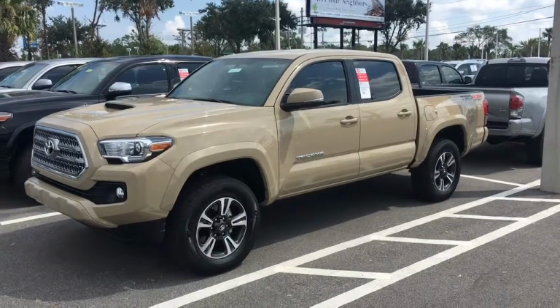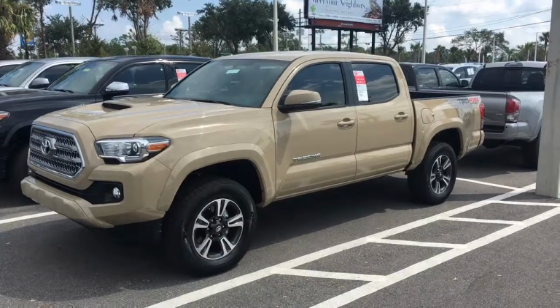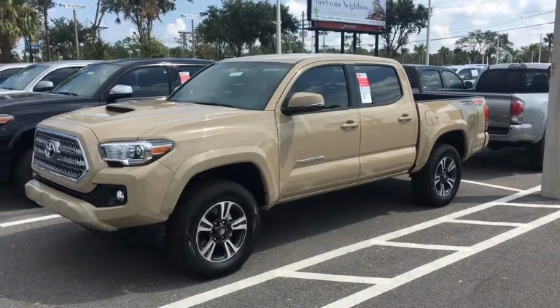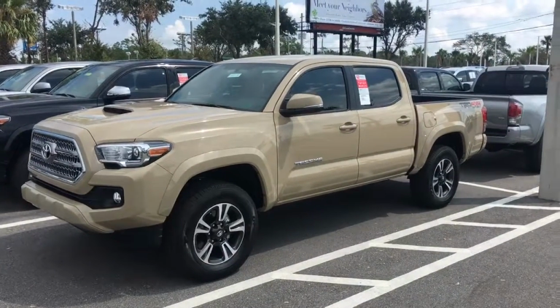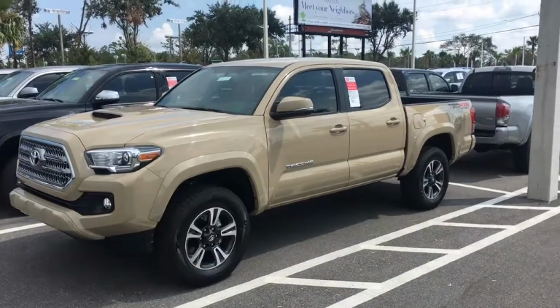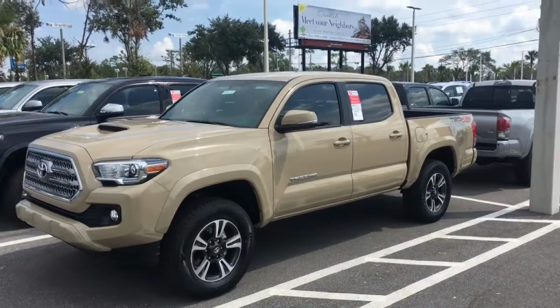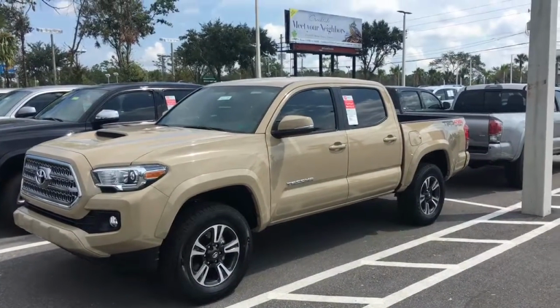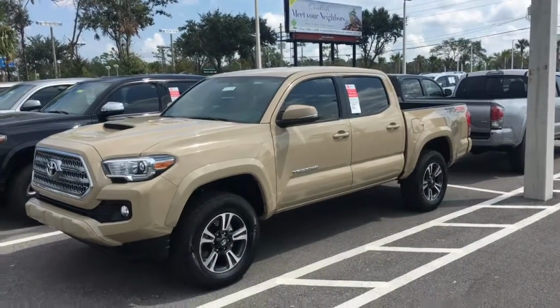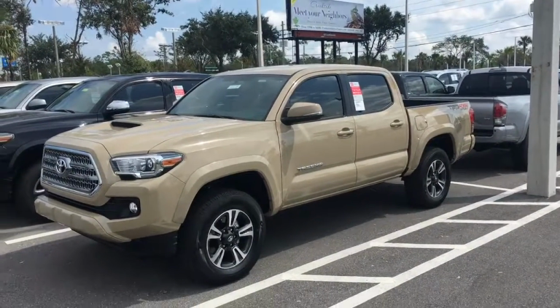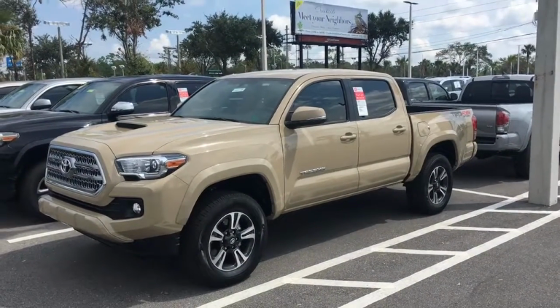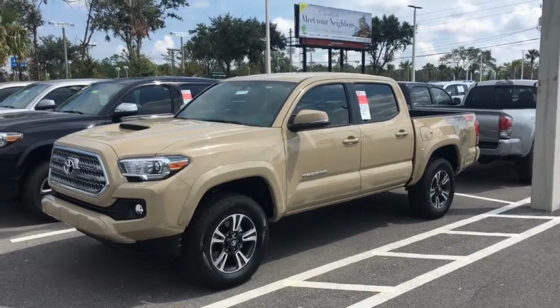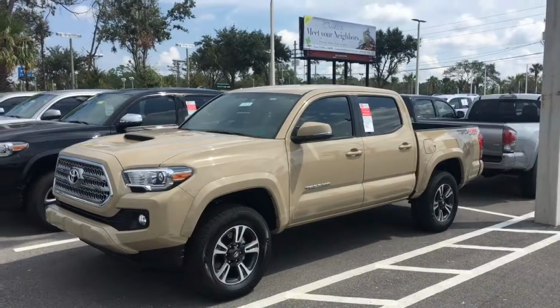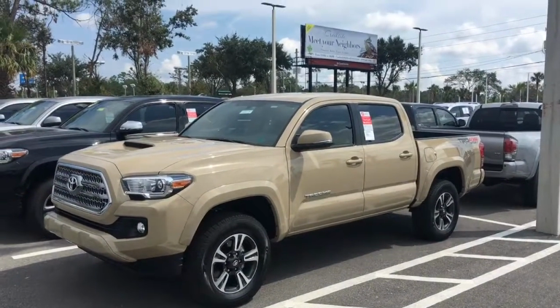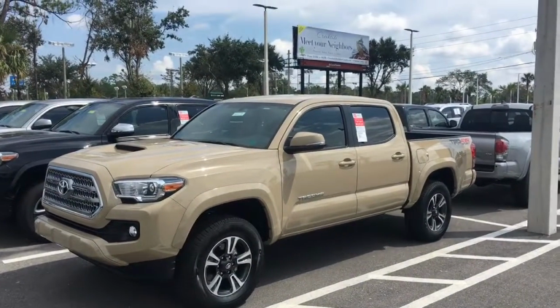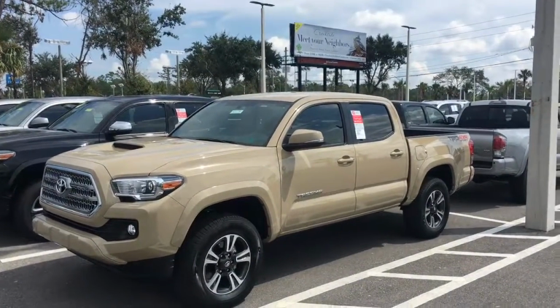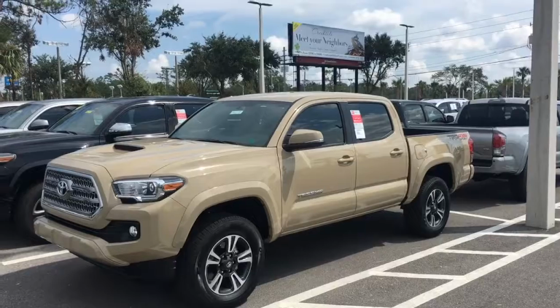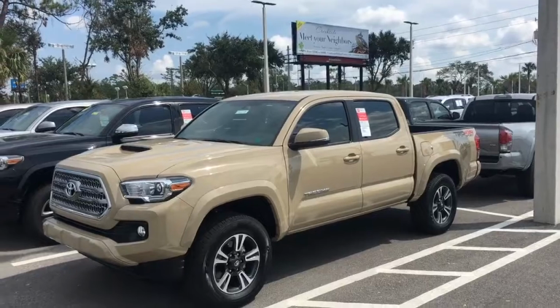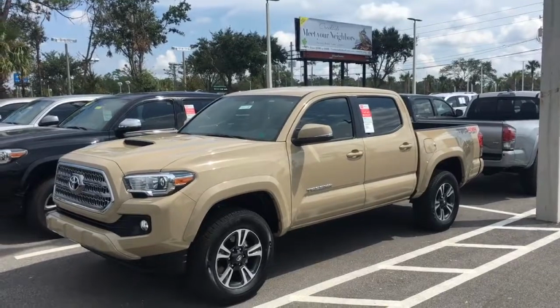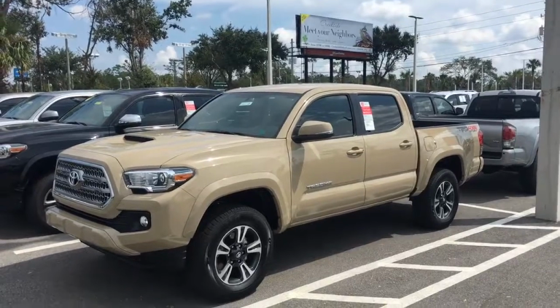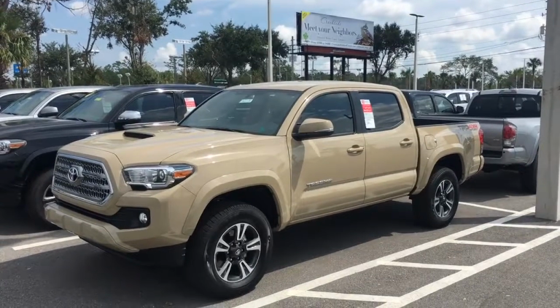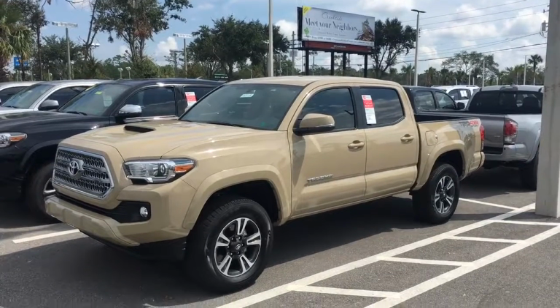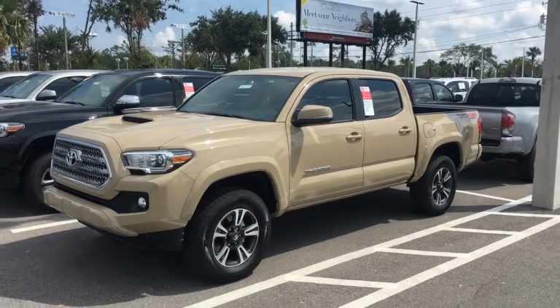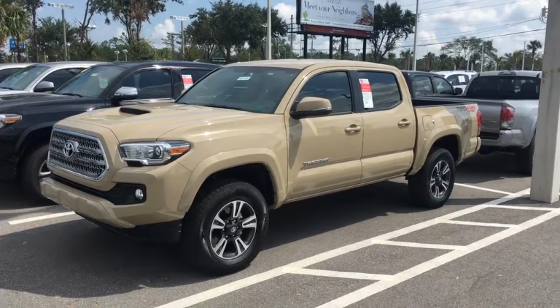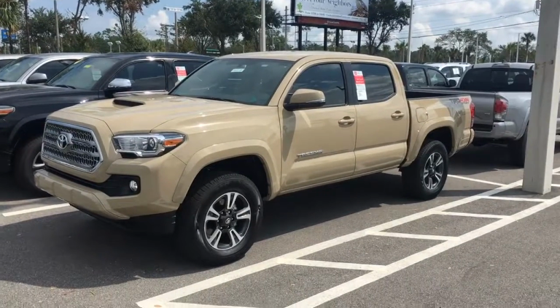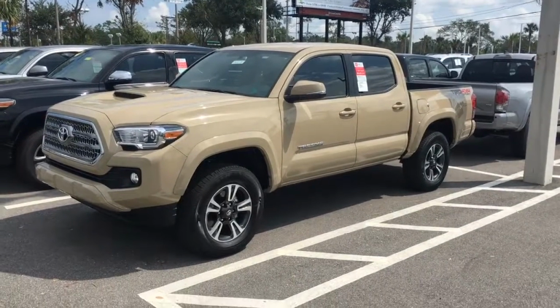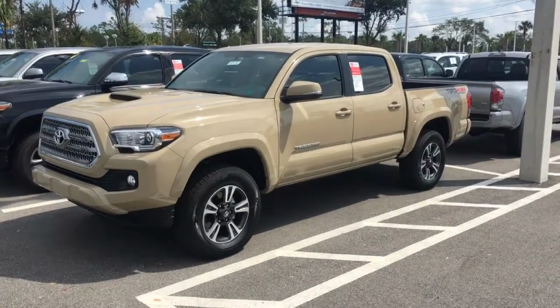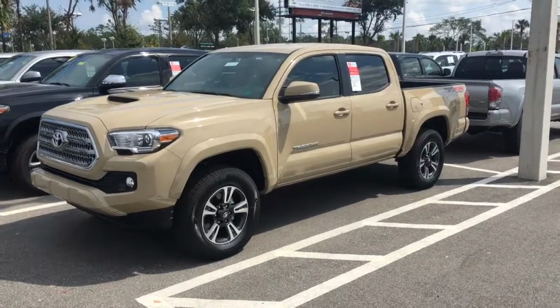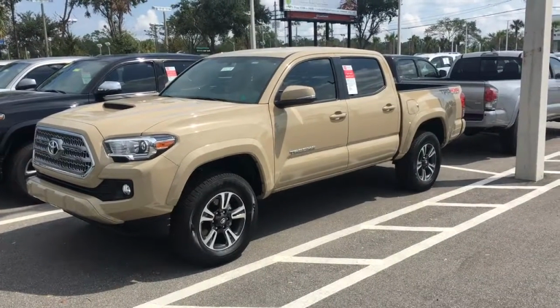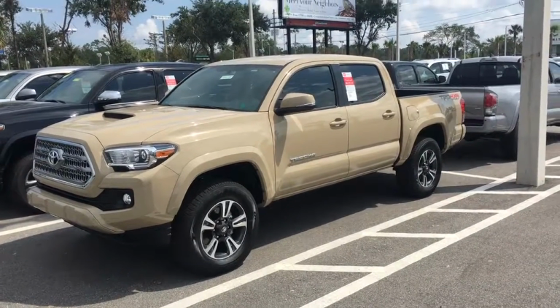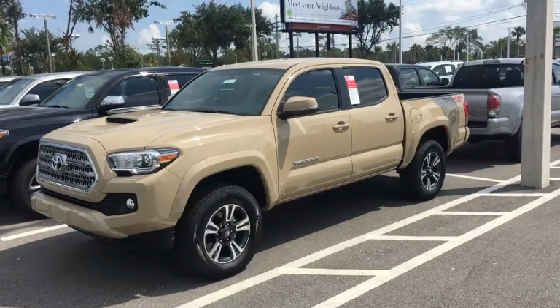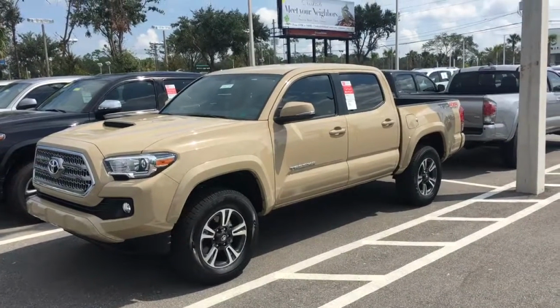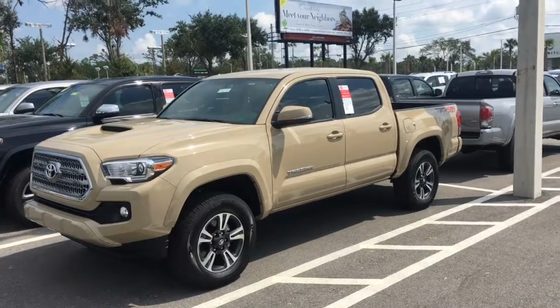Hey Randy, Louis Allen here with Arlington Toyota. I just wanted to give you a quick snapshot video of the TRD 4x4 Sport that we have here in stock in the quicksand color.